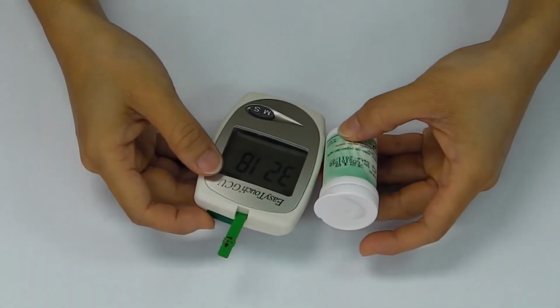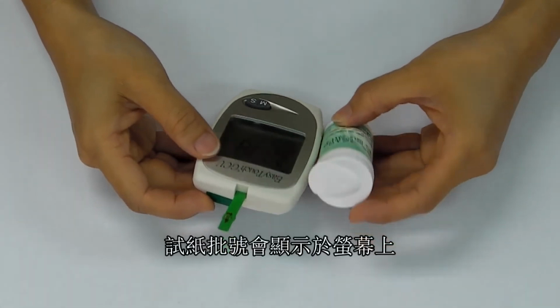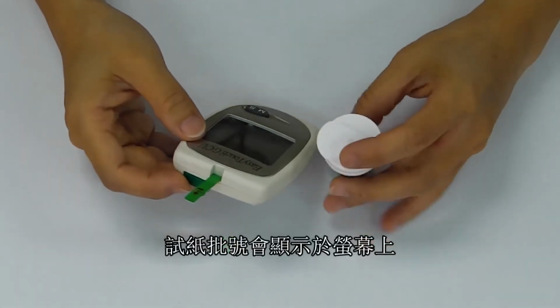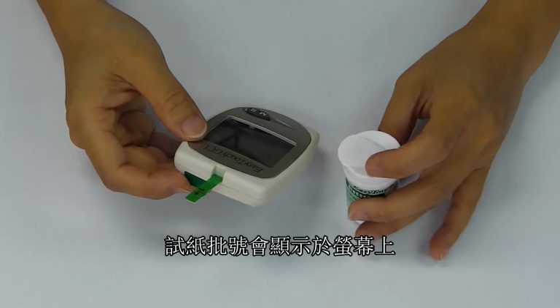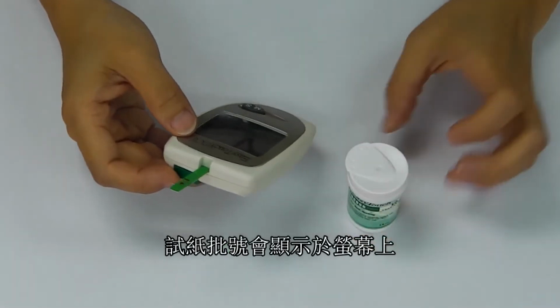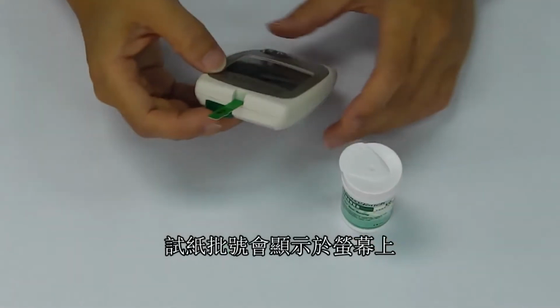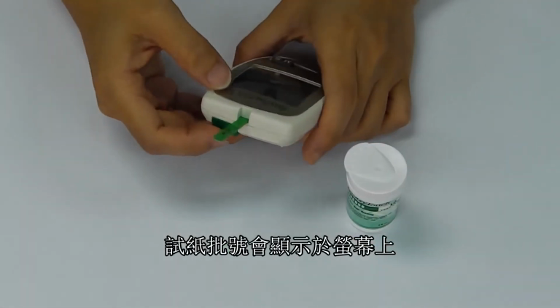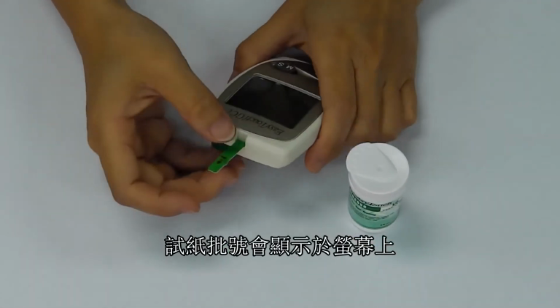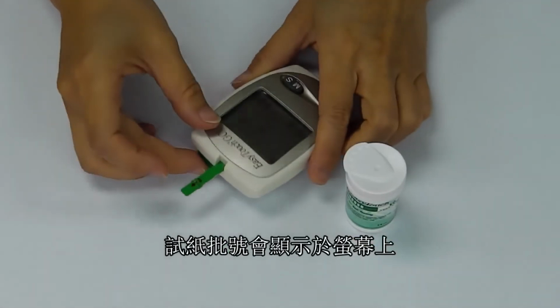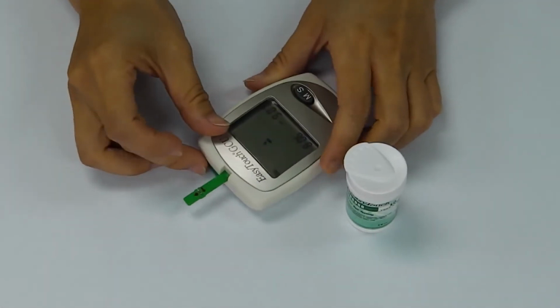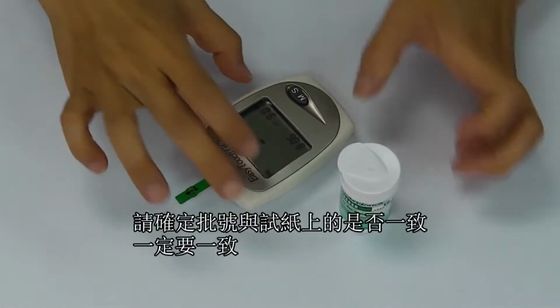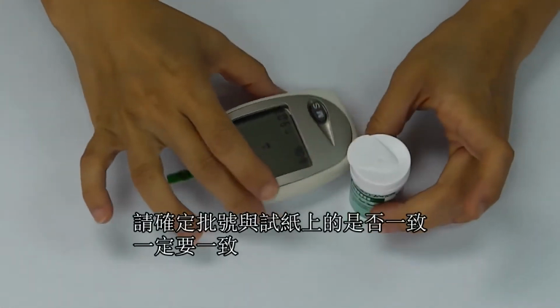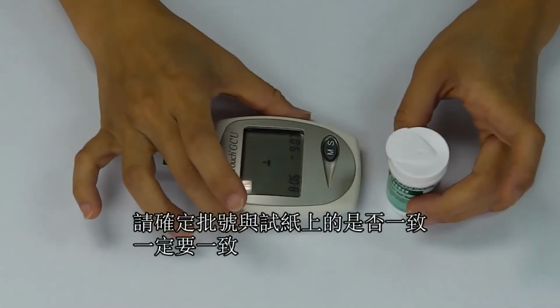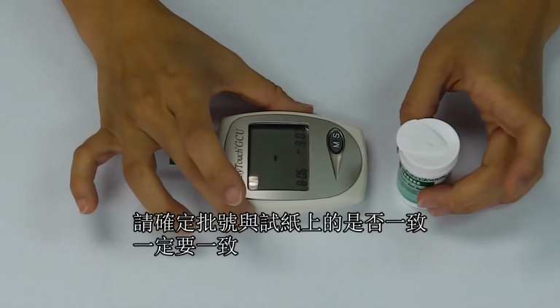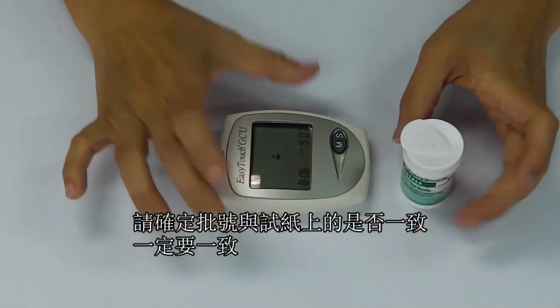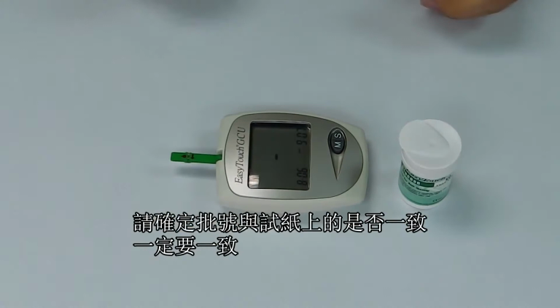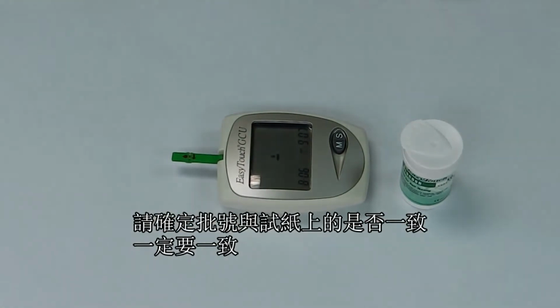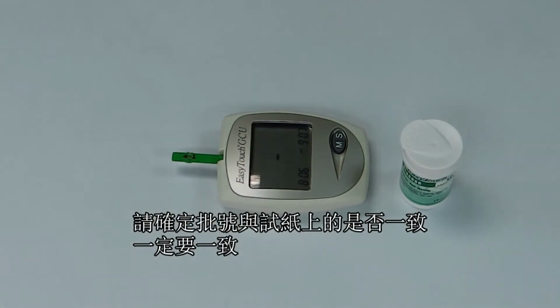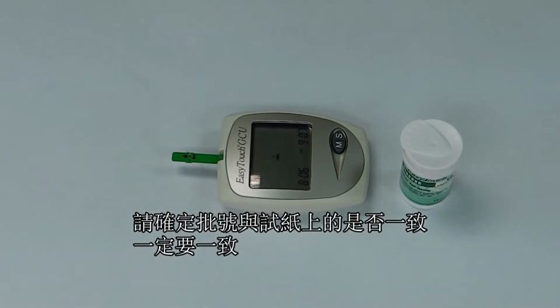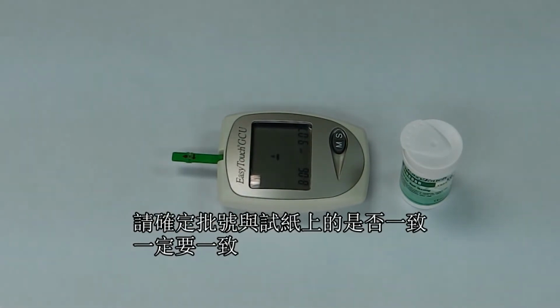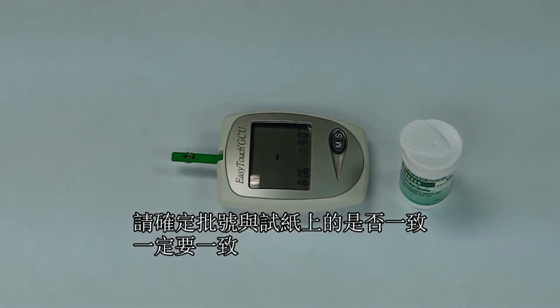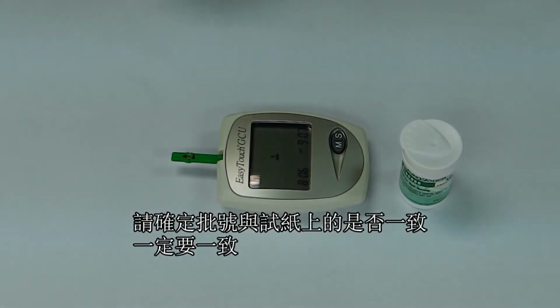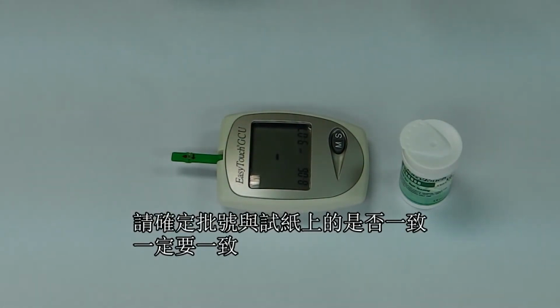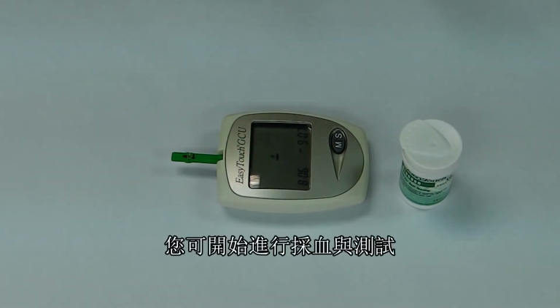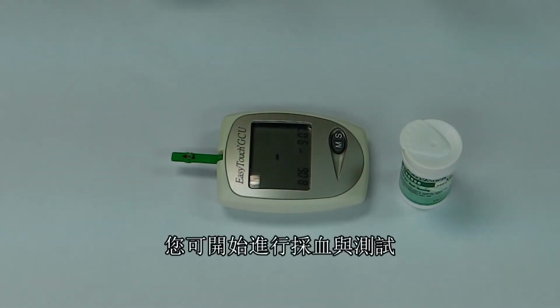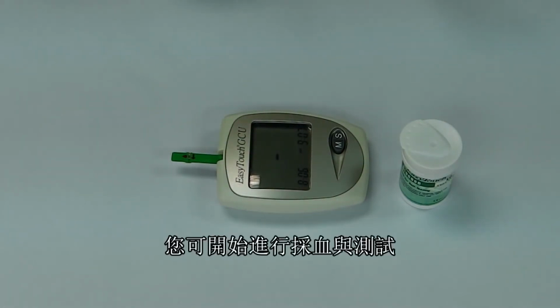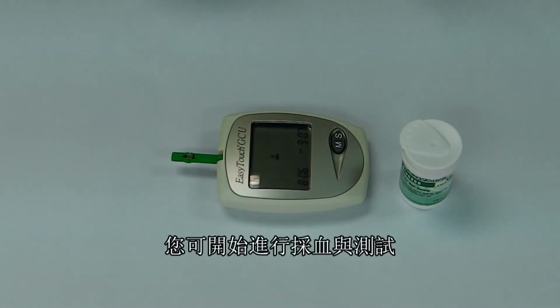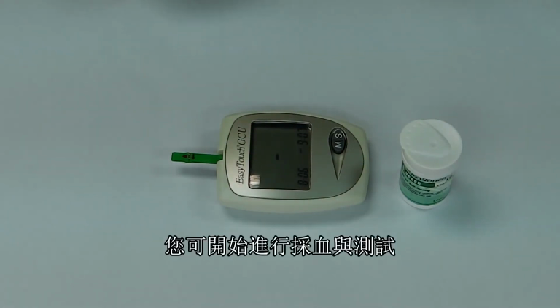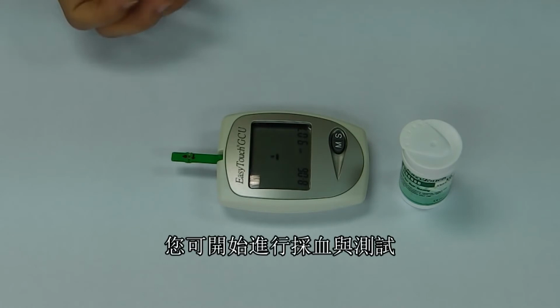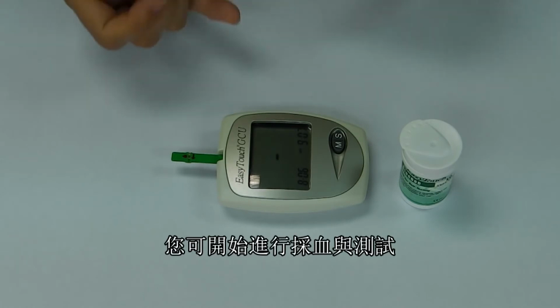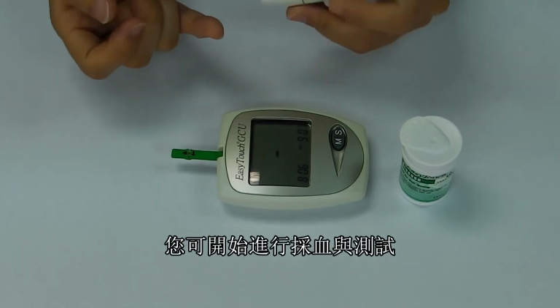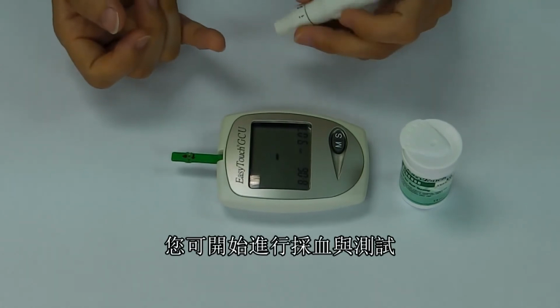Note the code number that is displayed on the LCD. Be sure that it matches the code number on the test strip vial. Your meter is now ready for a blood sample.